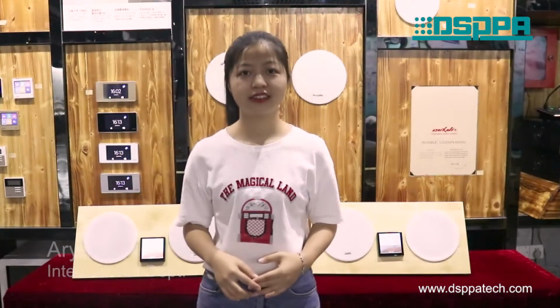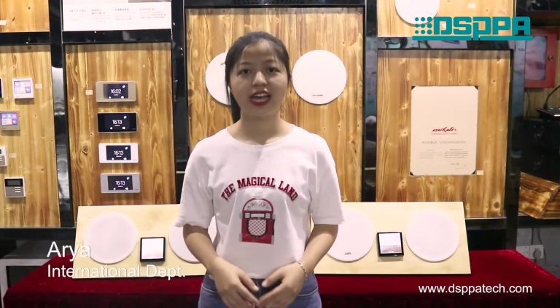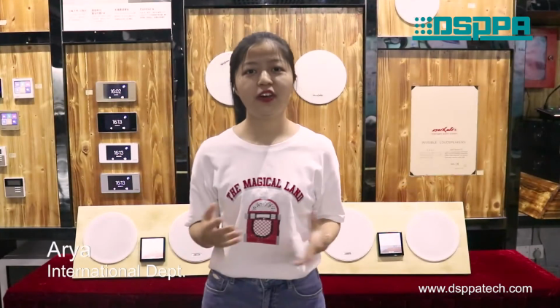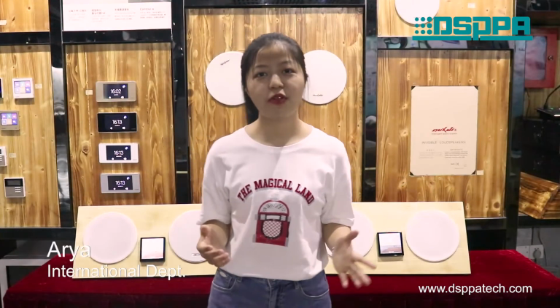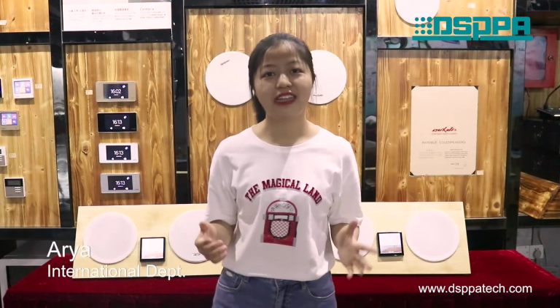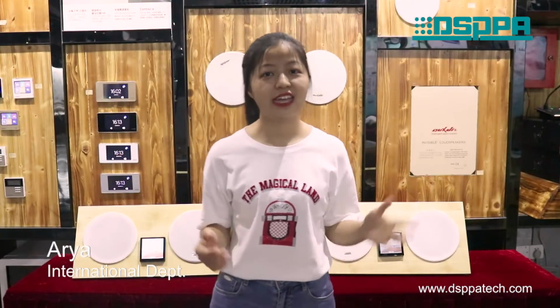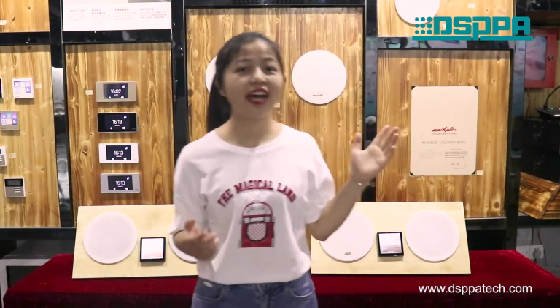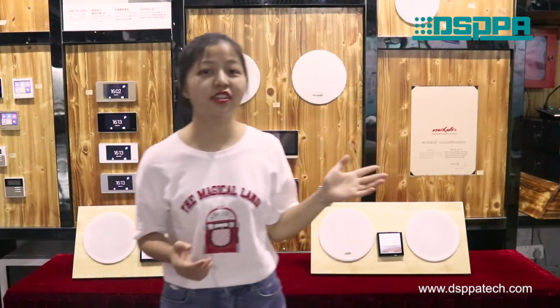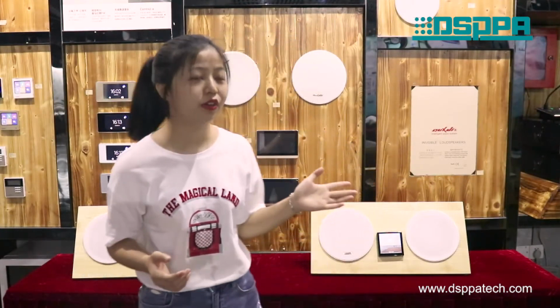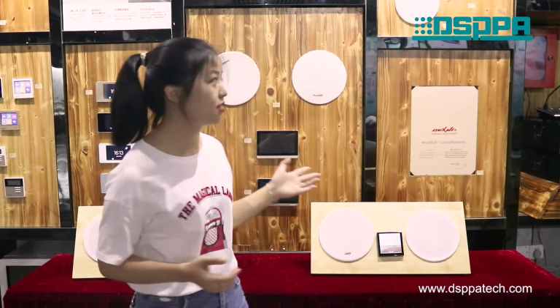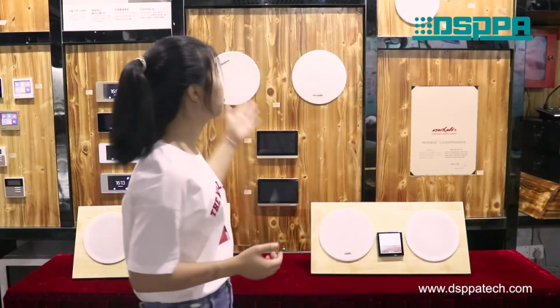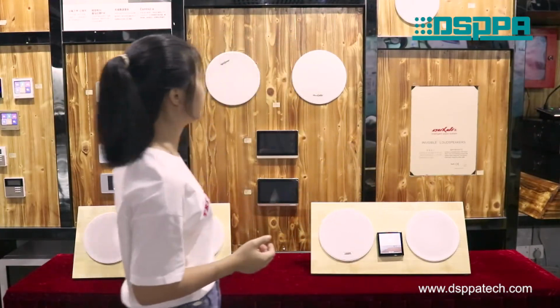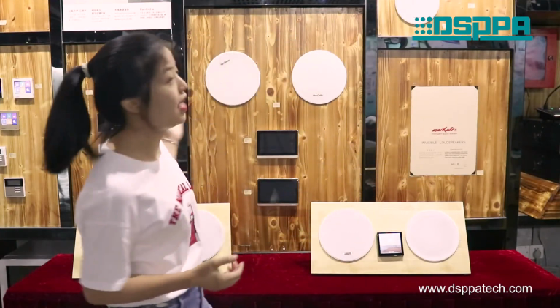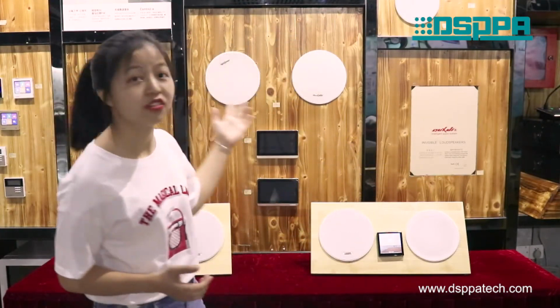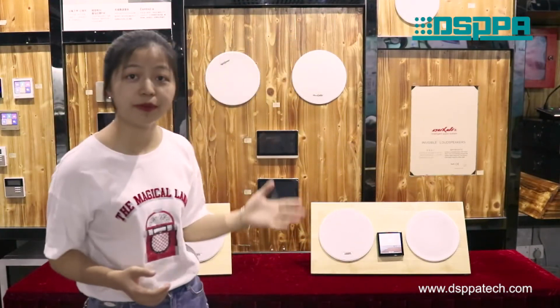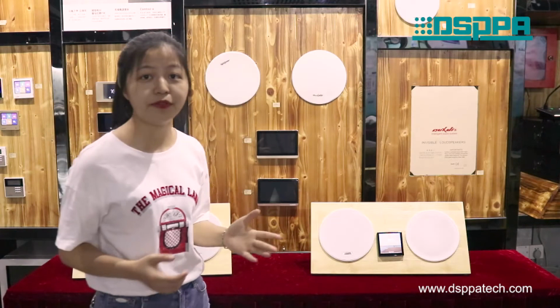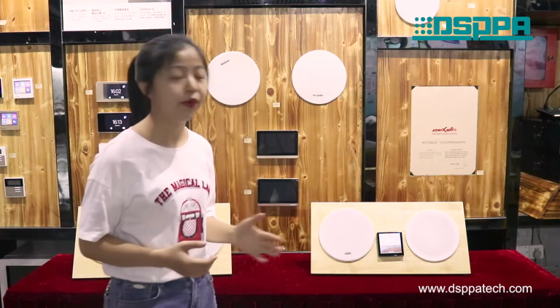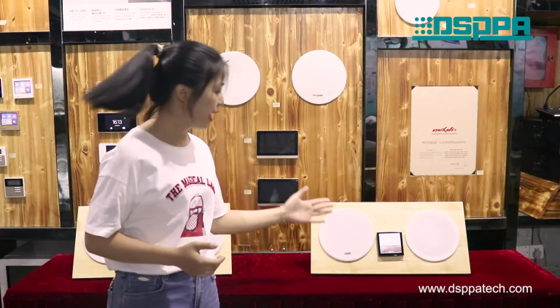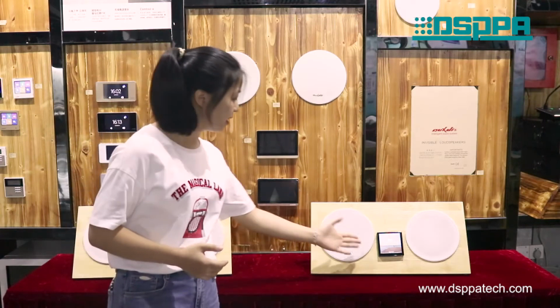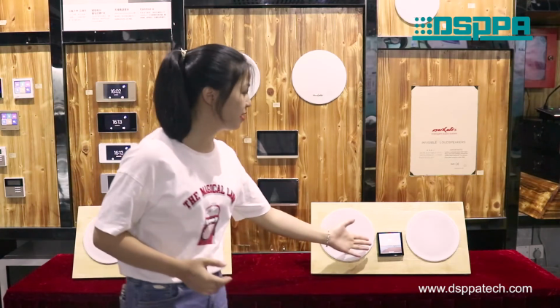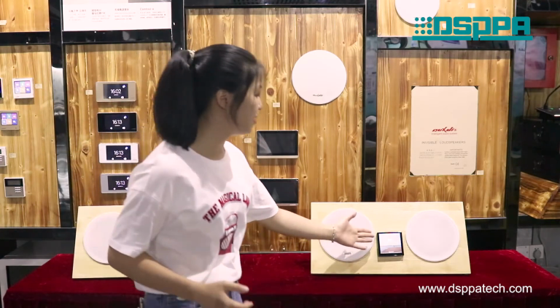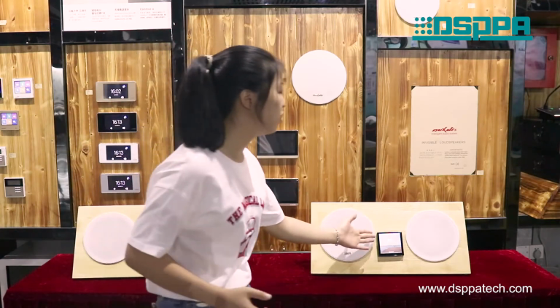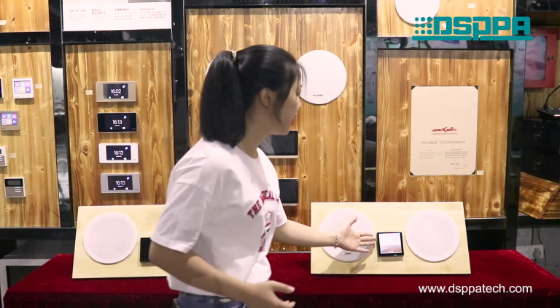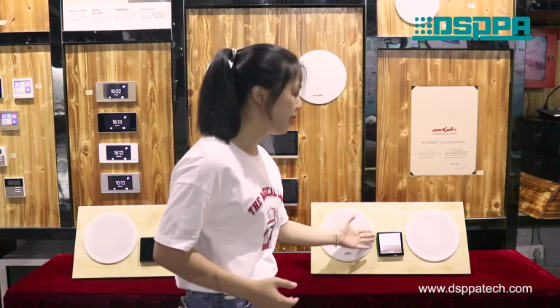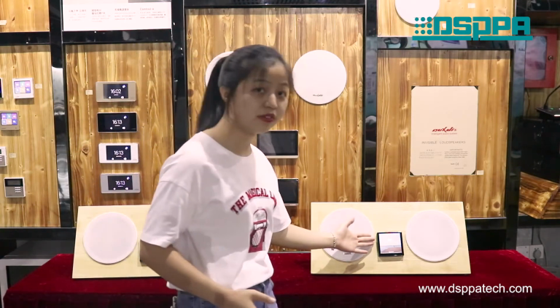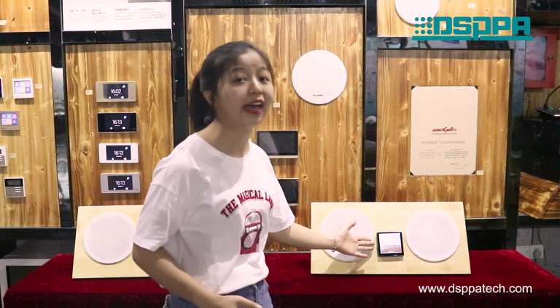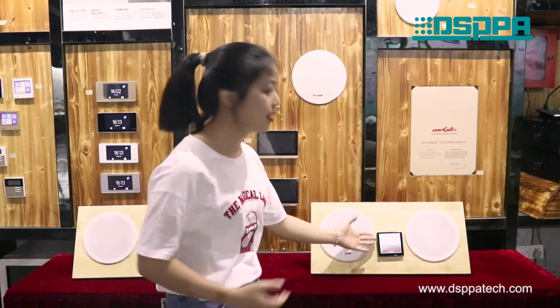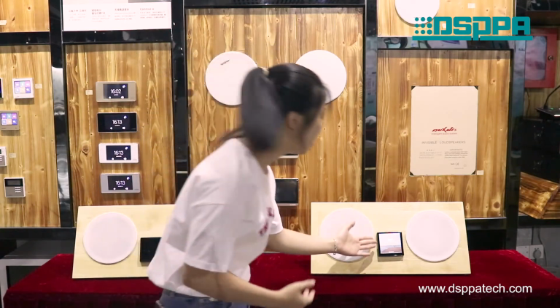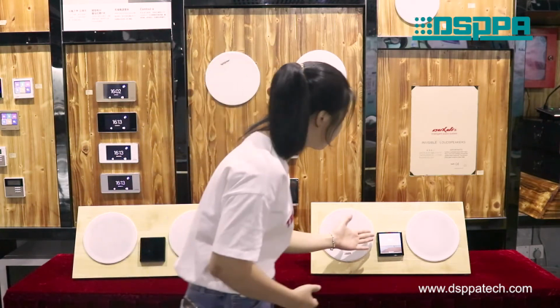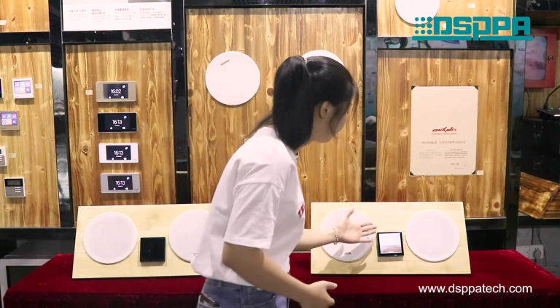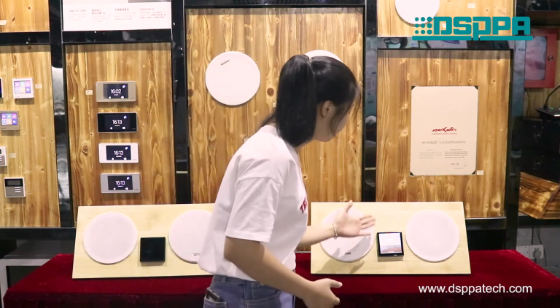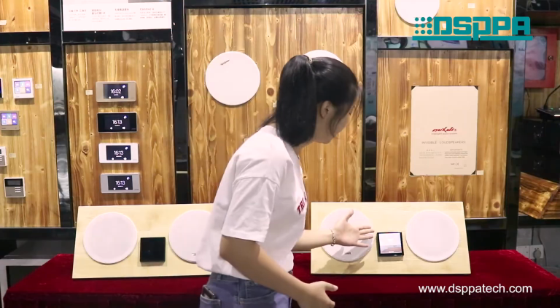Hello everyone. A tangent audio system should be smart, should be beautiful, and this is our TMA39 non-automatic music player.